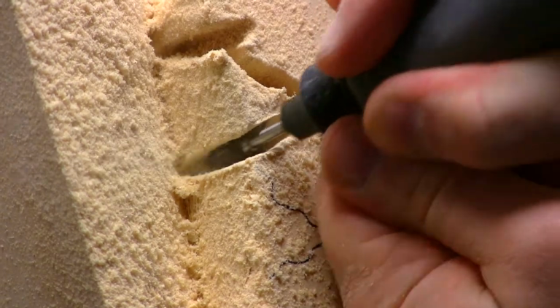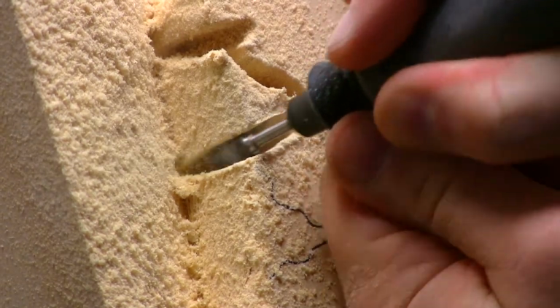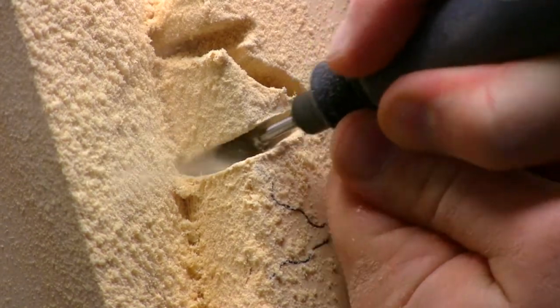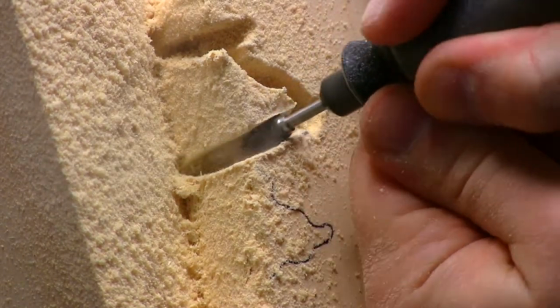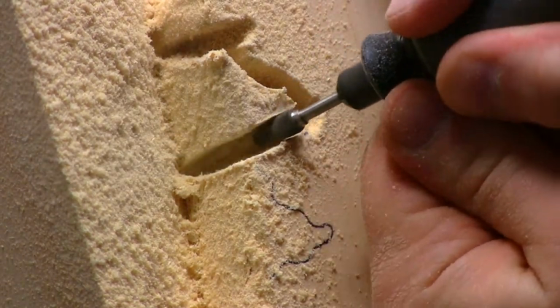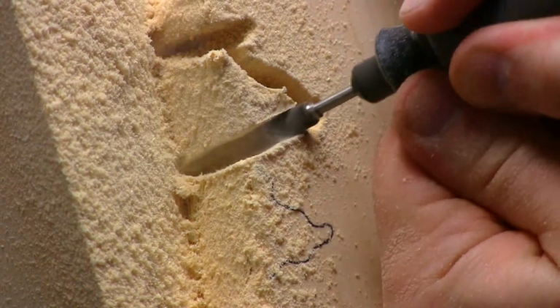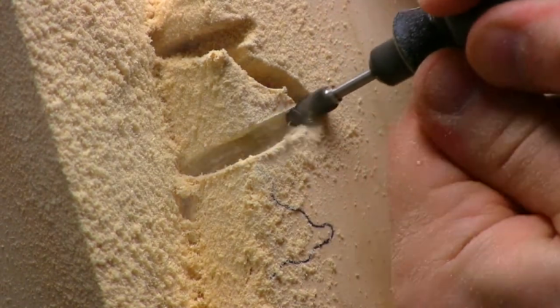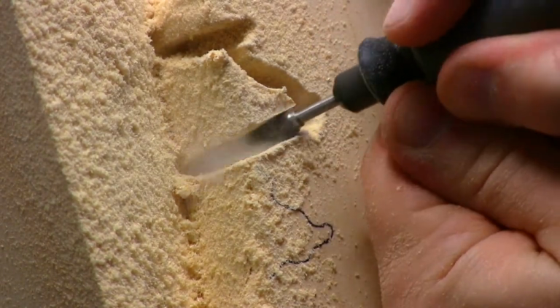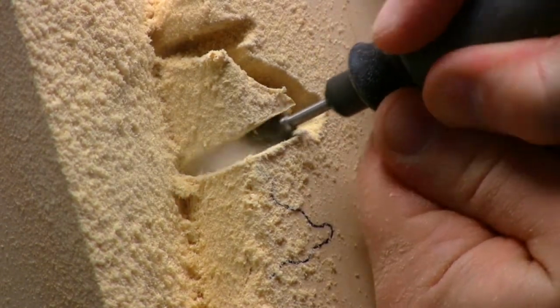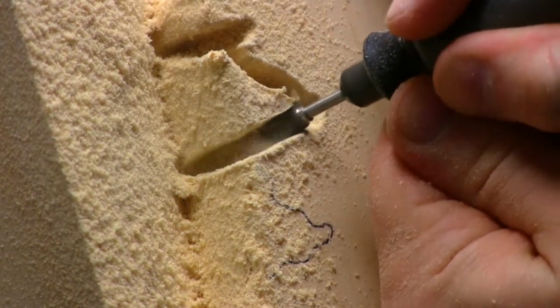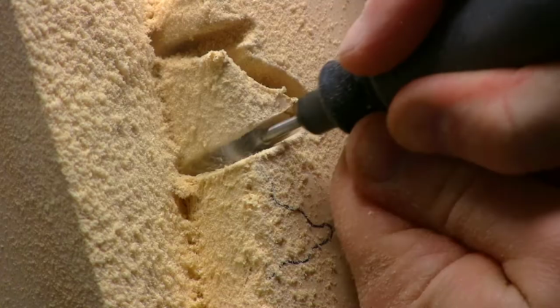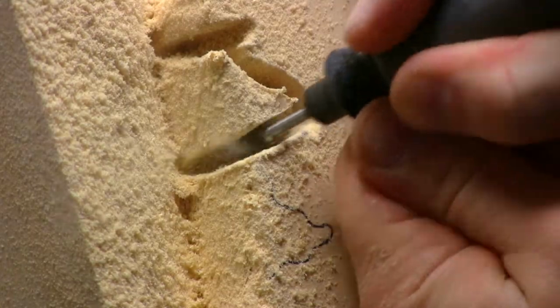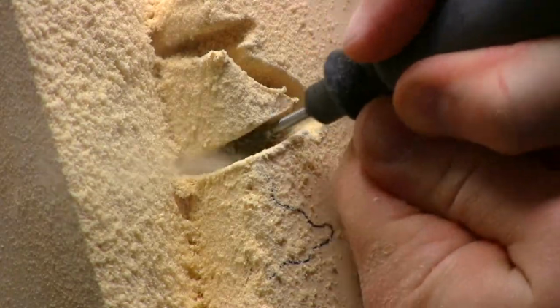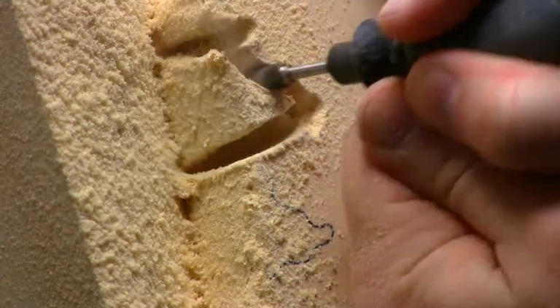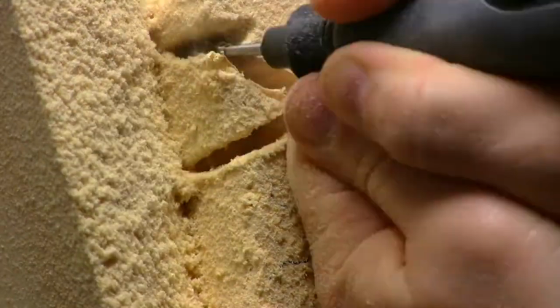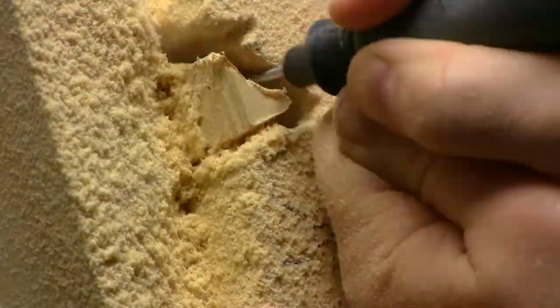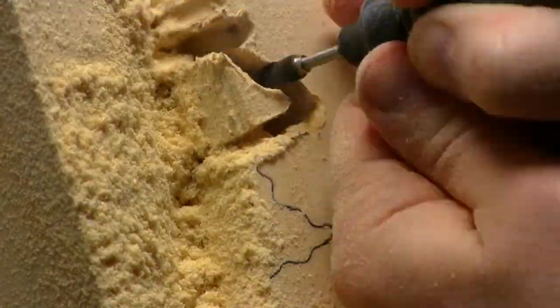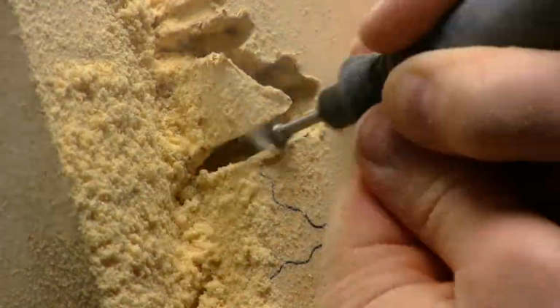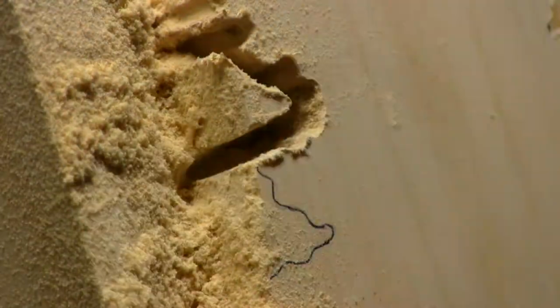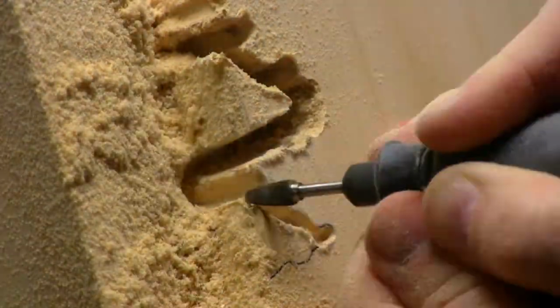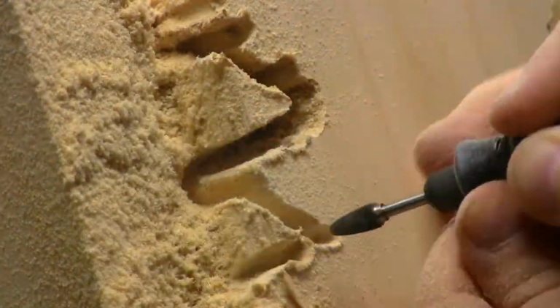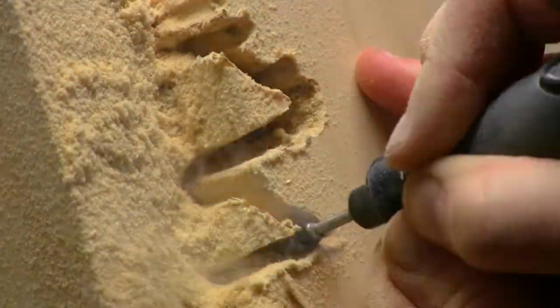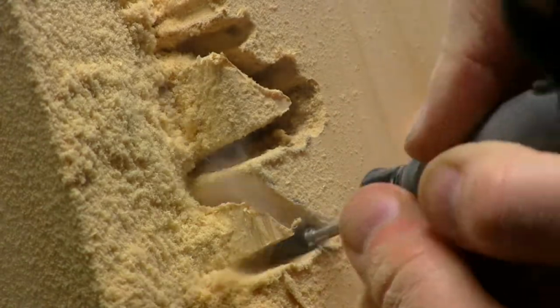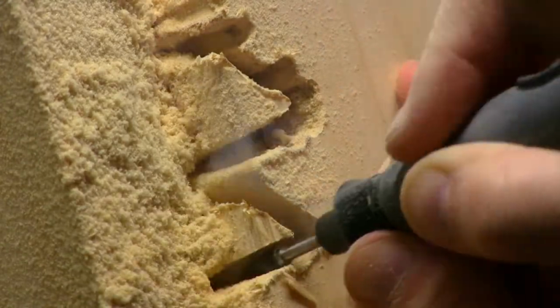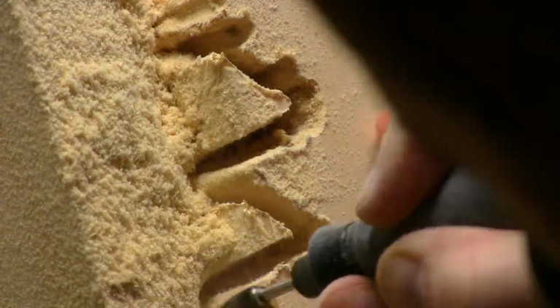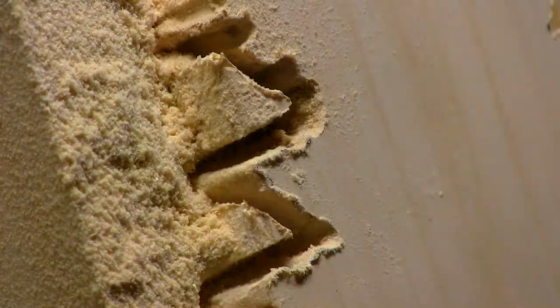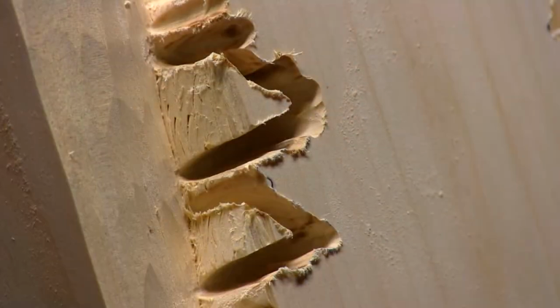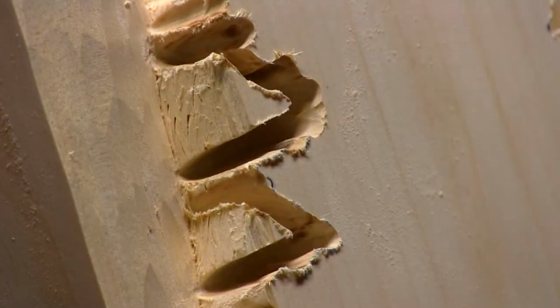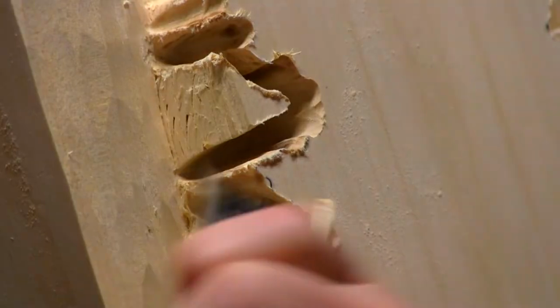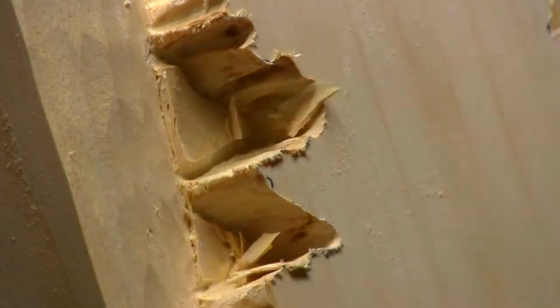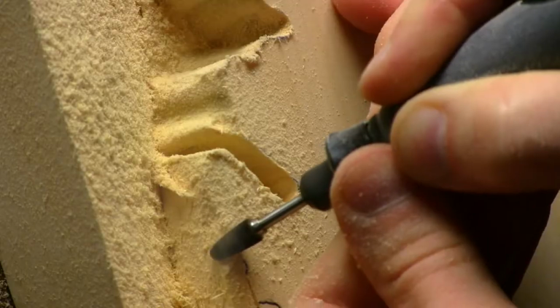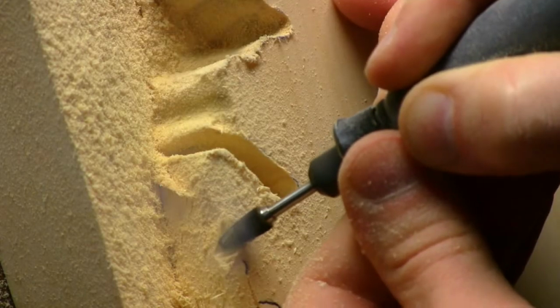After carving away the background and tapering in towards the design, I started carving the gaps between the large pine boughs. I just didn't have the gouges in my collection to do this efficiently, so I used my dremel to carve my stop cuts.